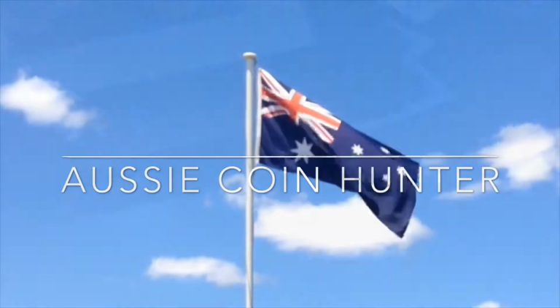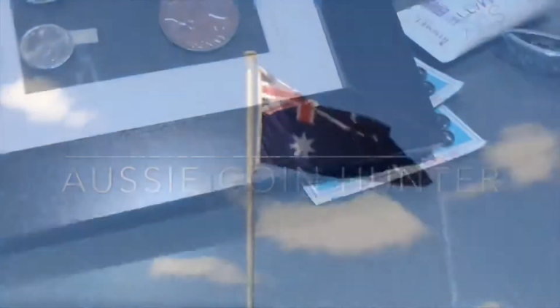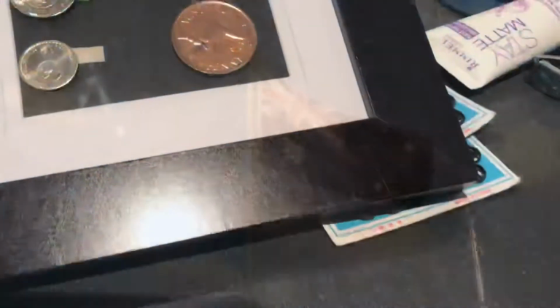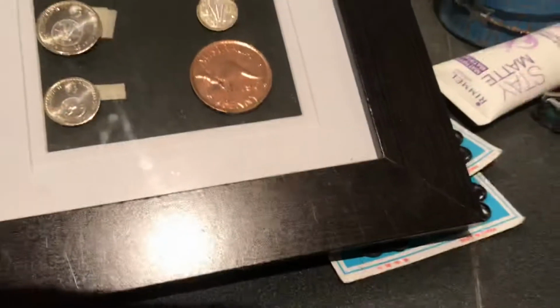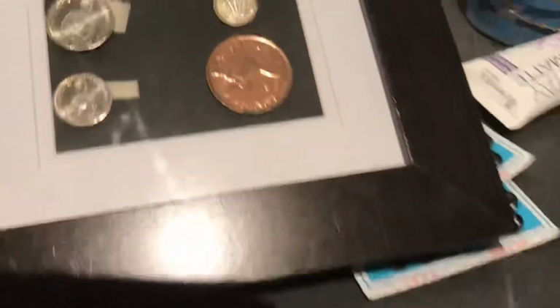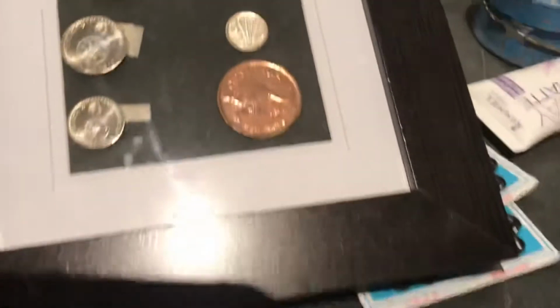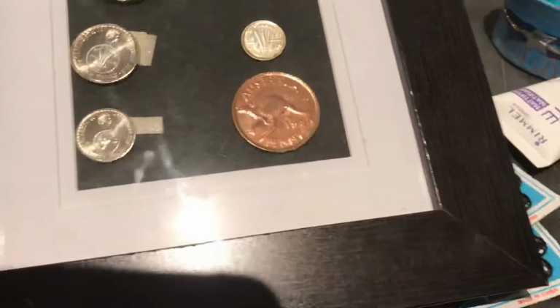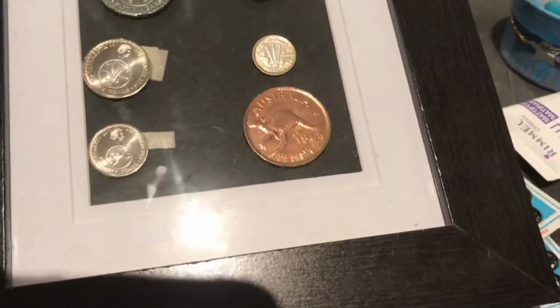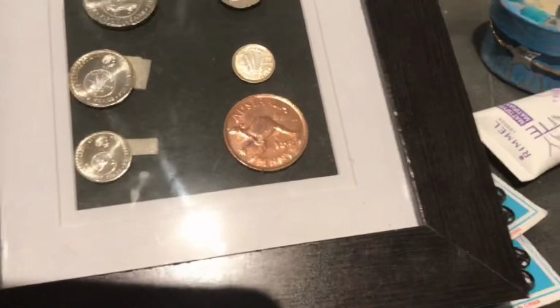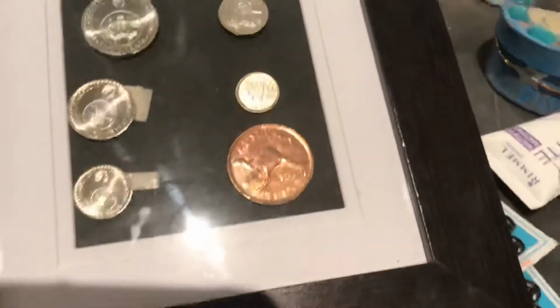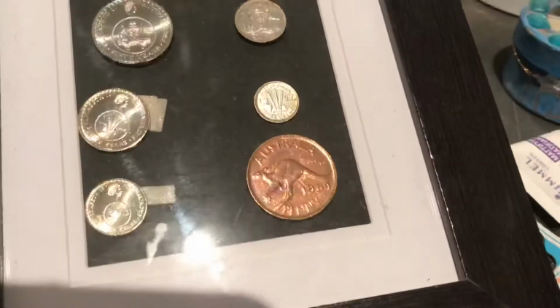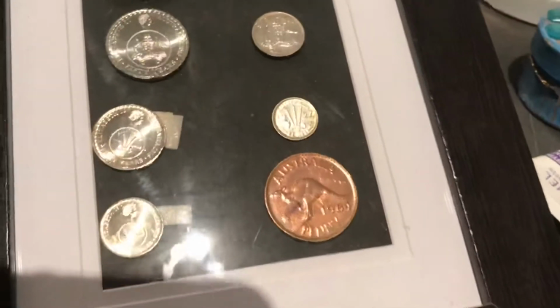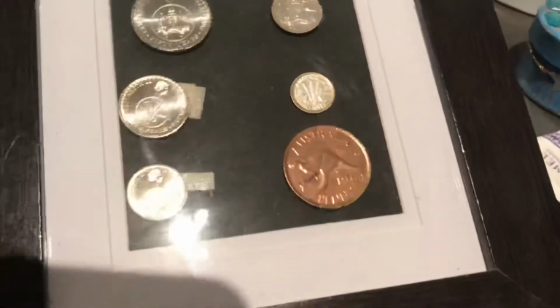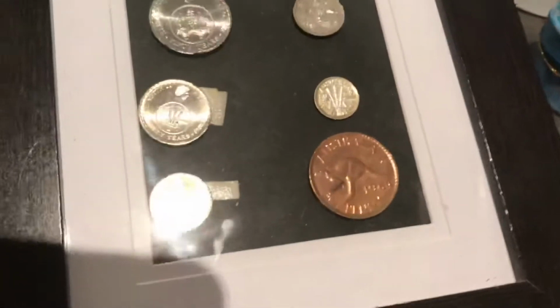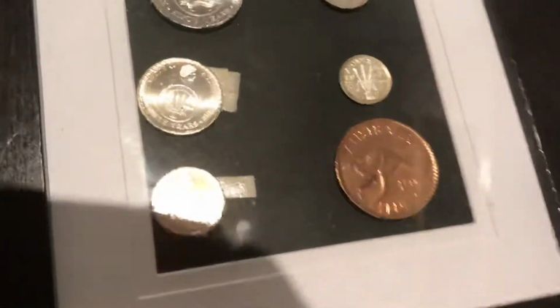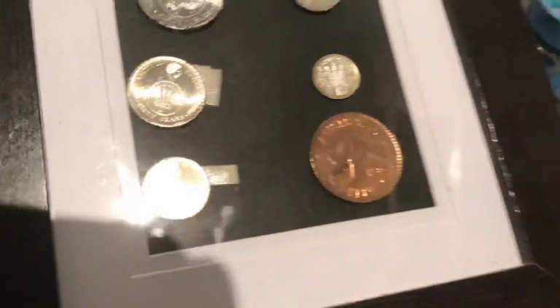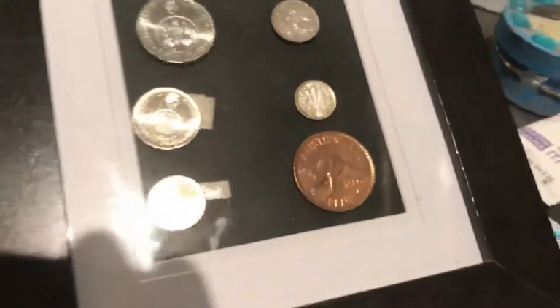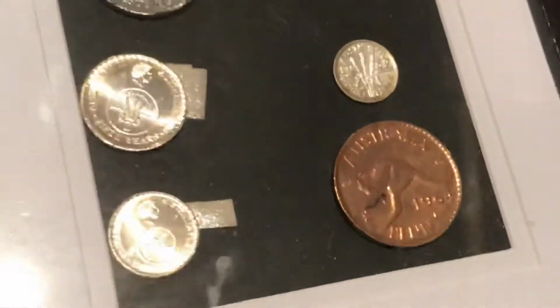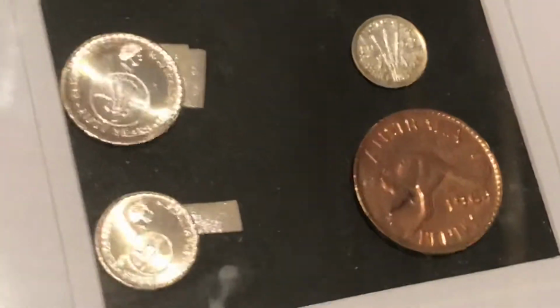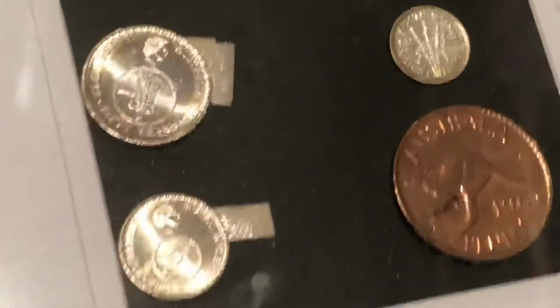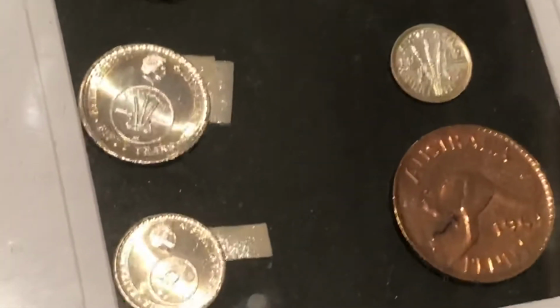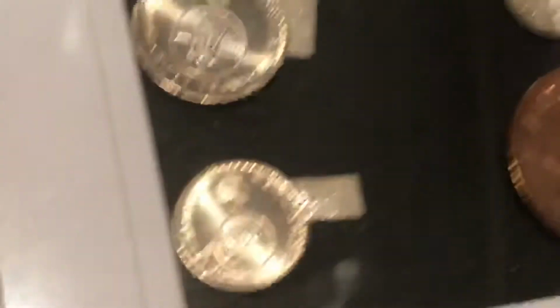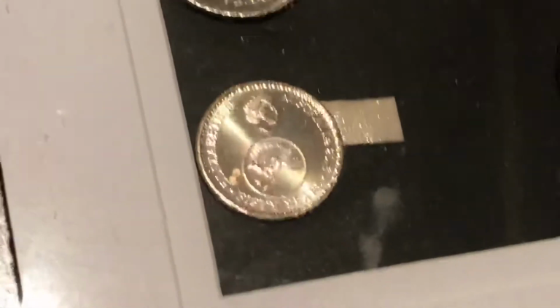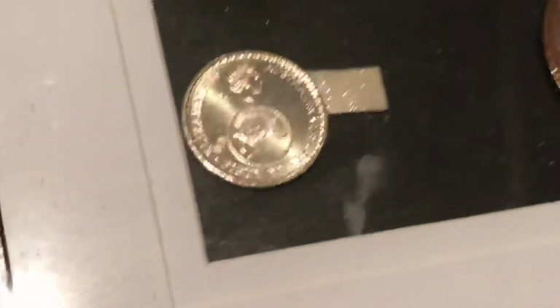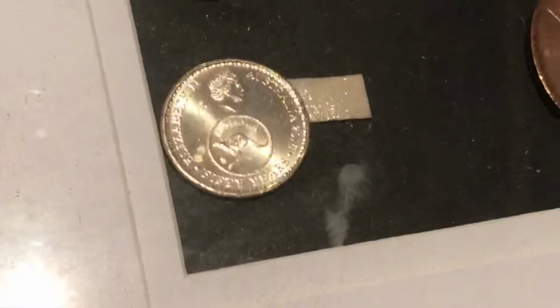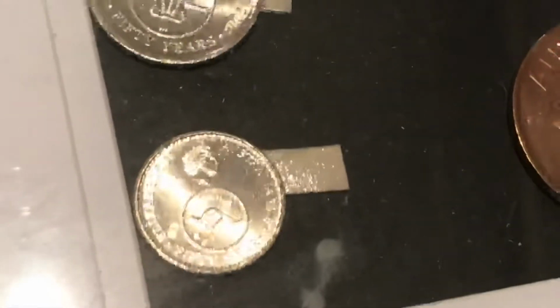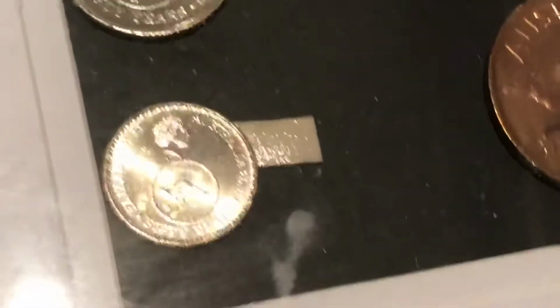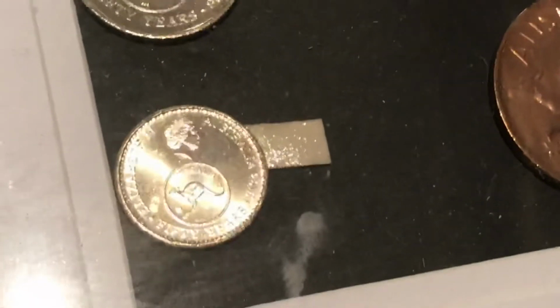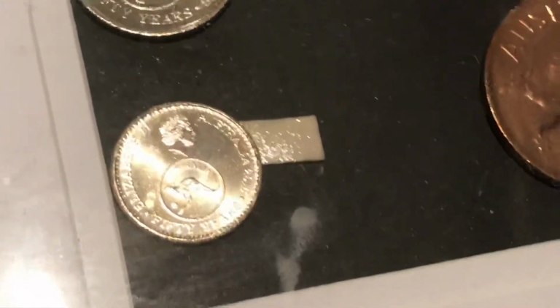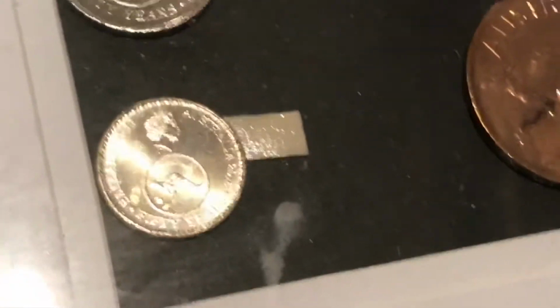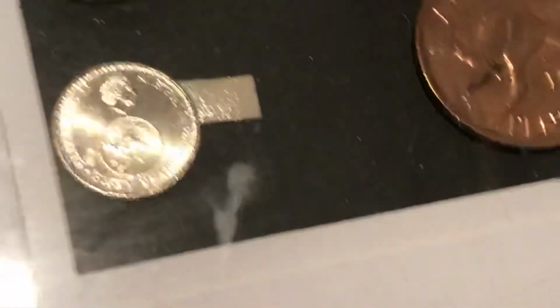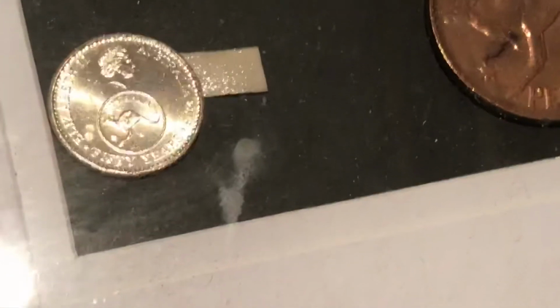It's been a while since I've done a video and I'm struggling to edit the ones I have, so I thought let's just do this one. I think it was 2016 — shows you how prepared I am.